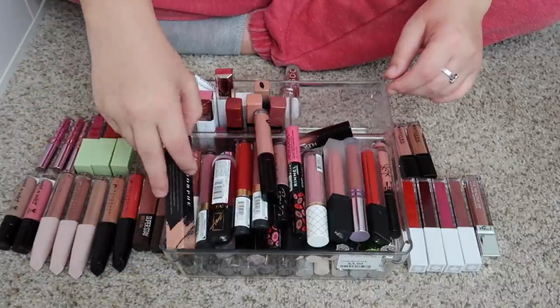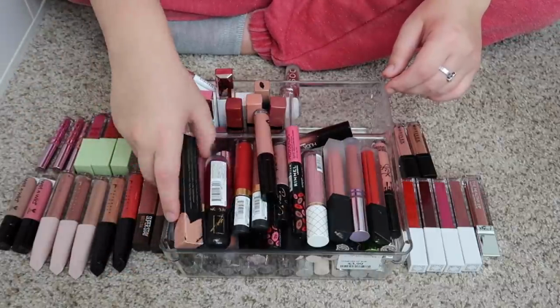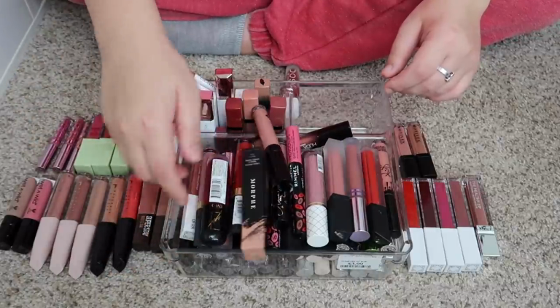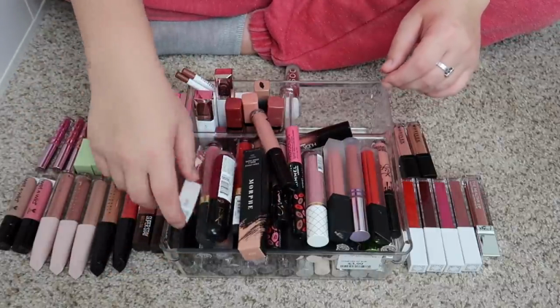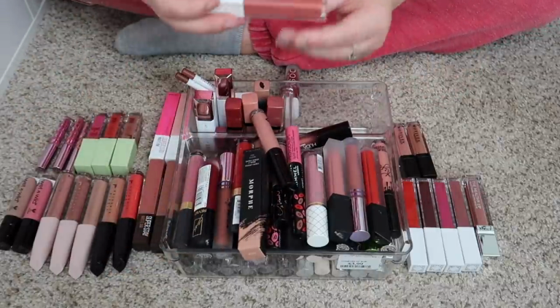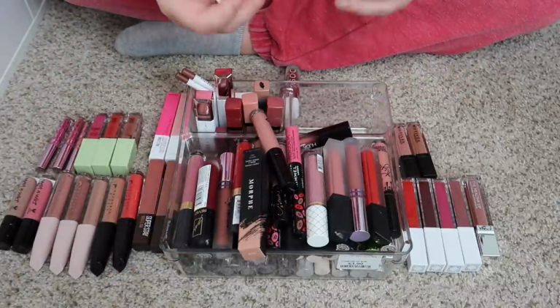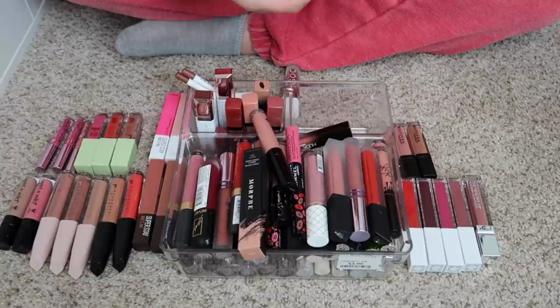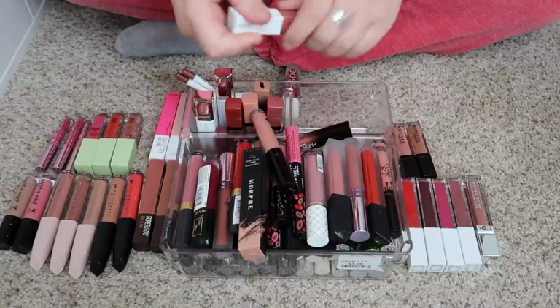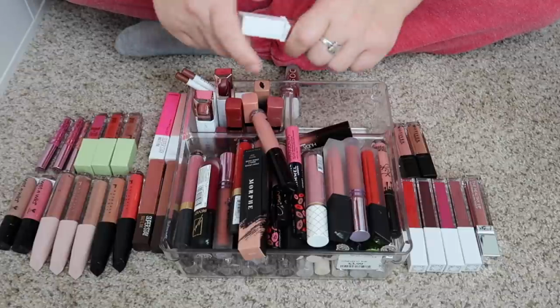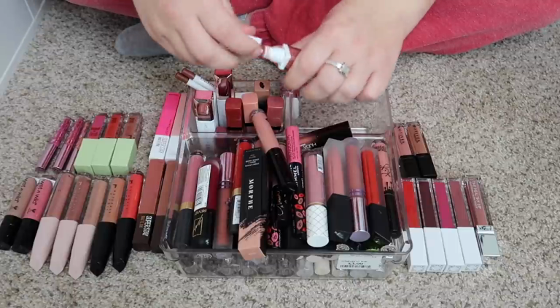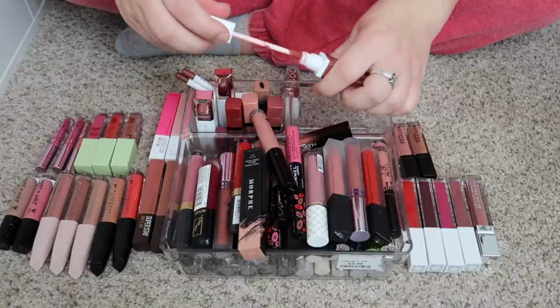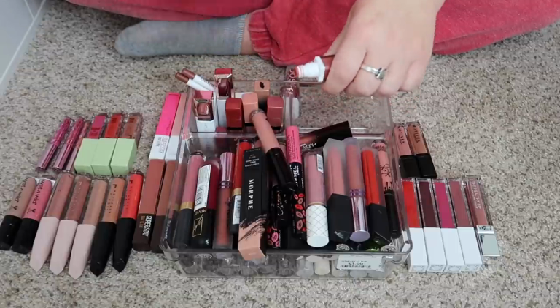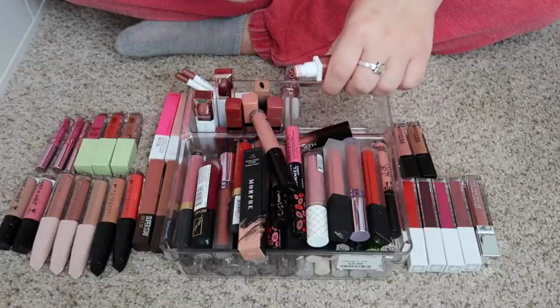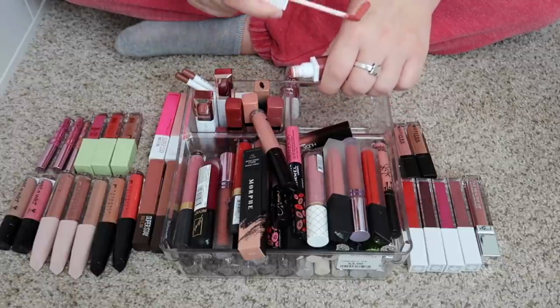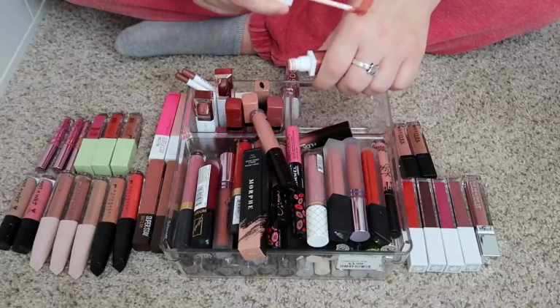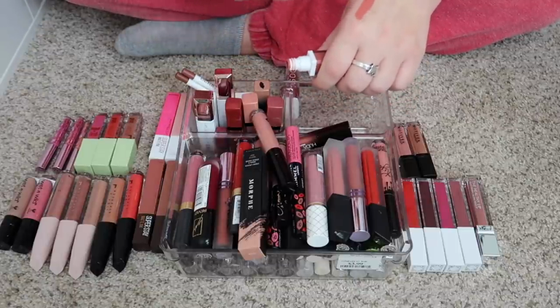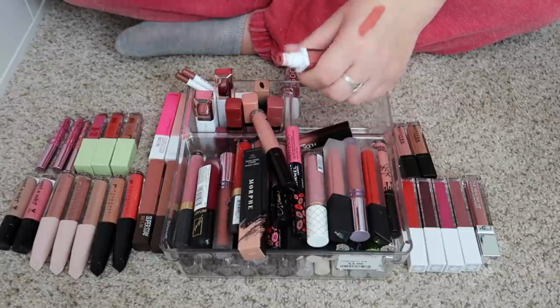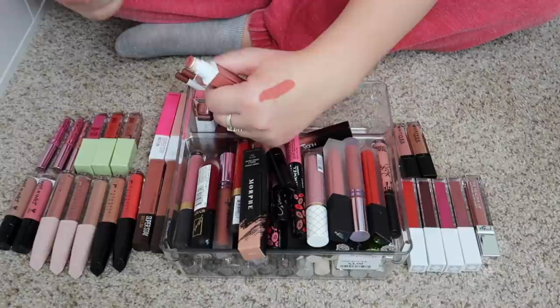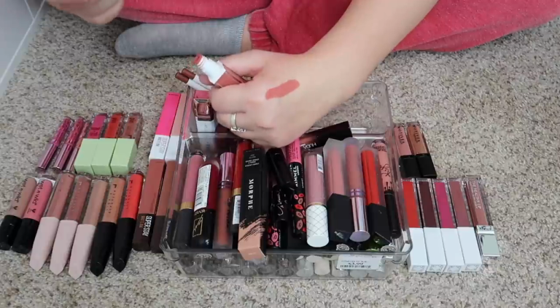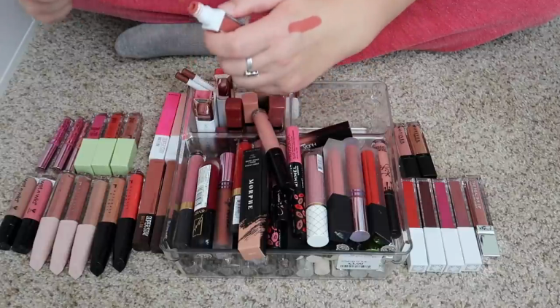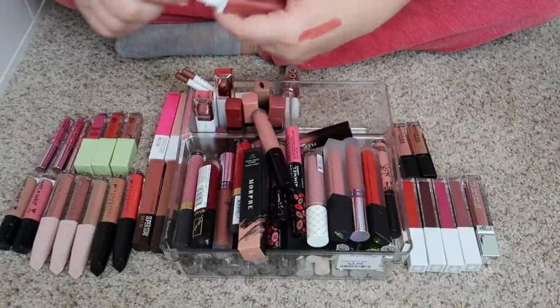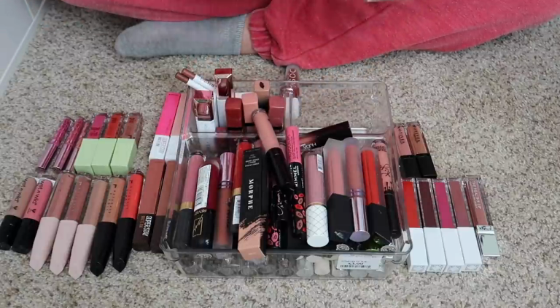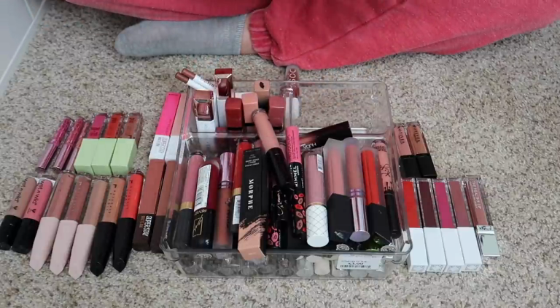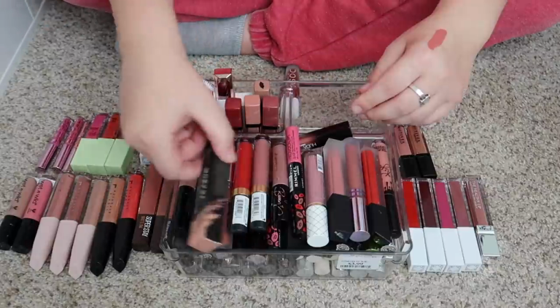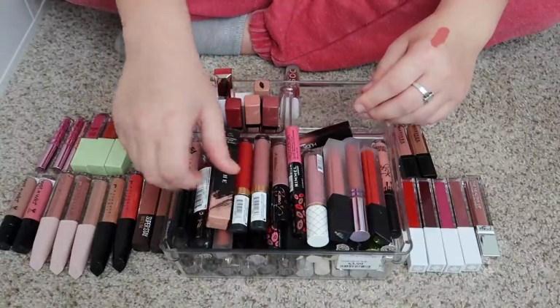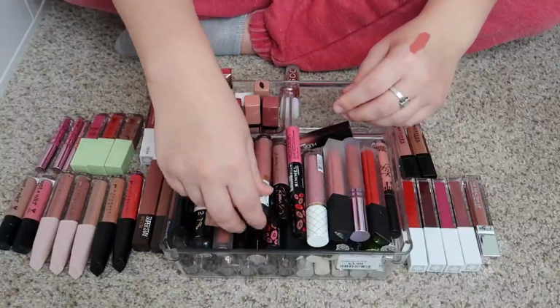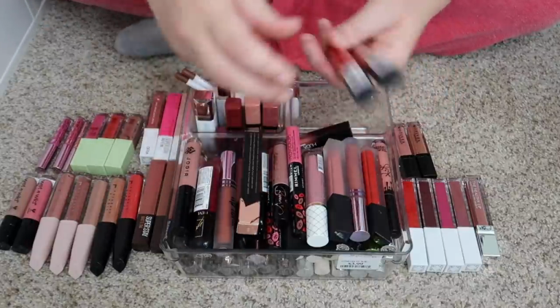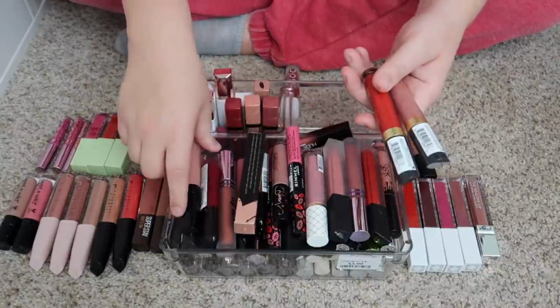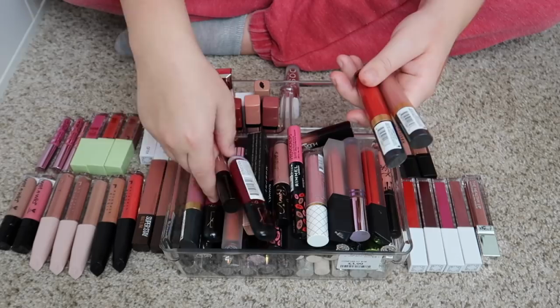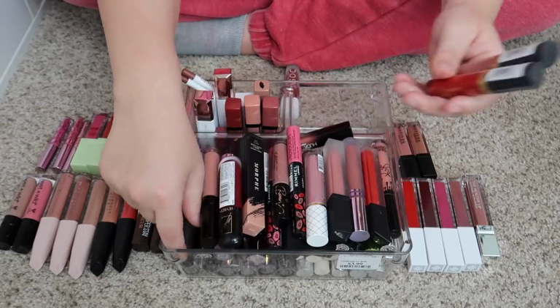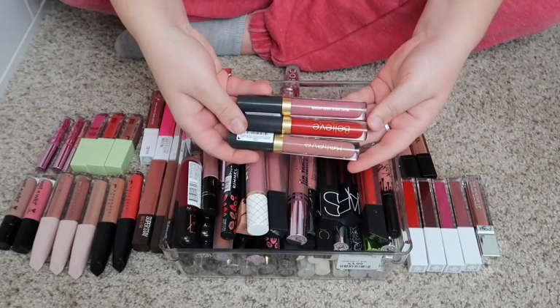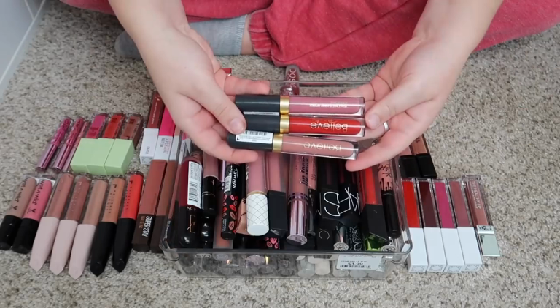Oh, I see another Ofra one — this one is actually really pretty, it's in the shade Baroque. I like that color, I'm going to keep that one.